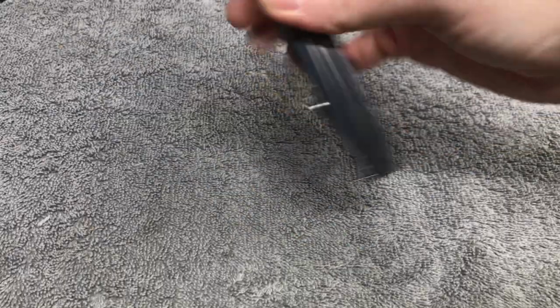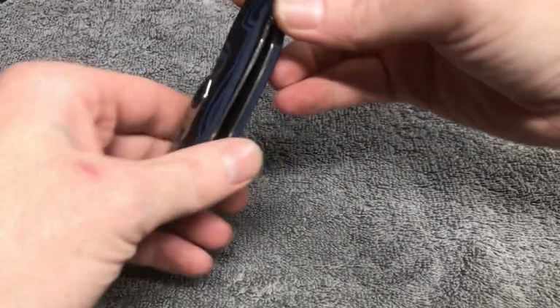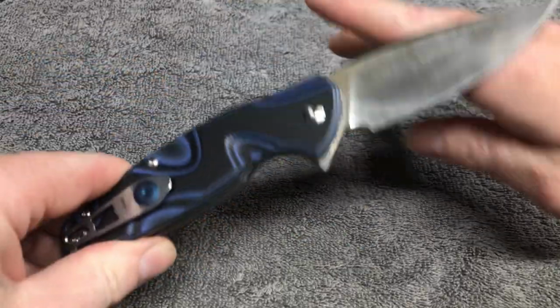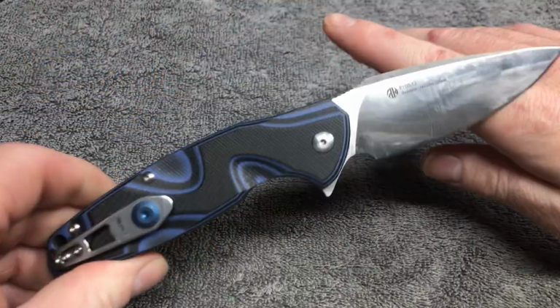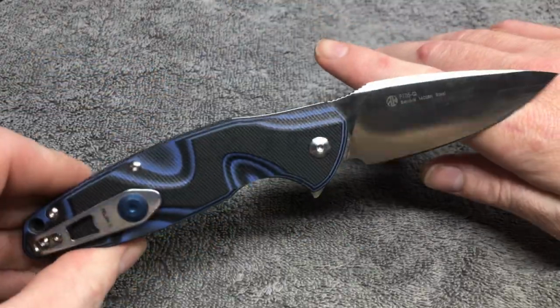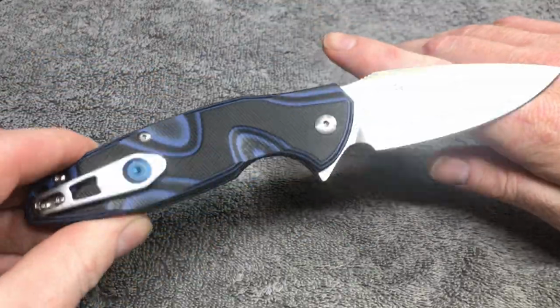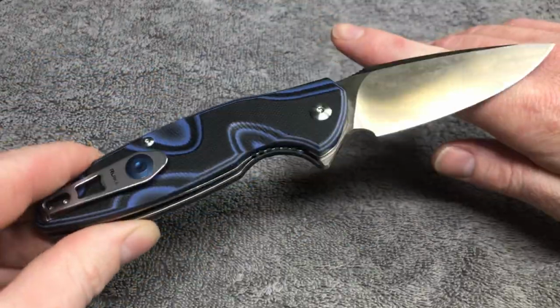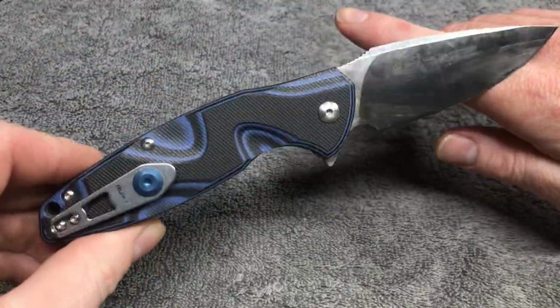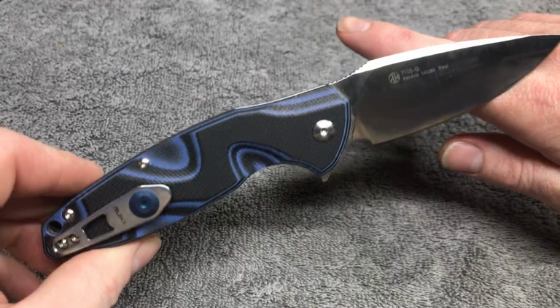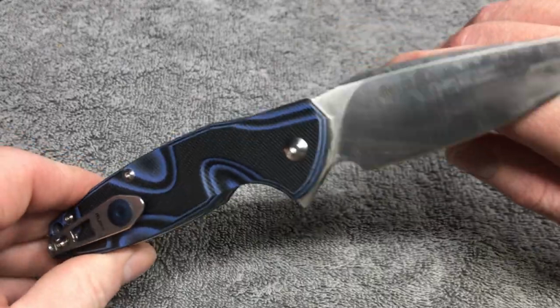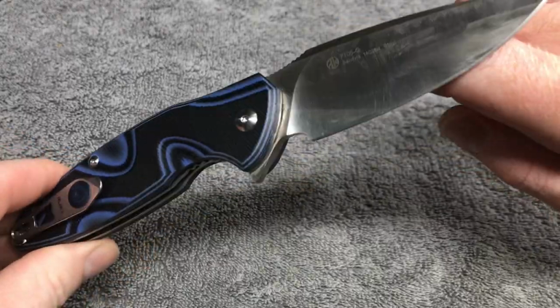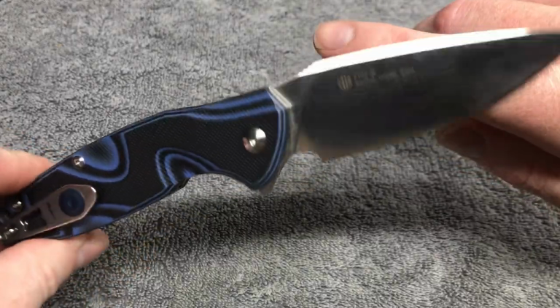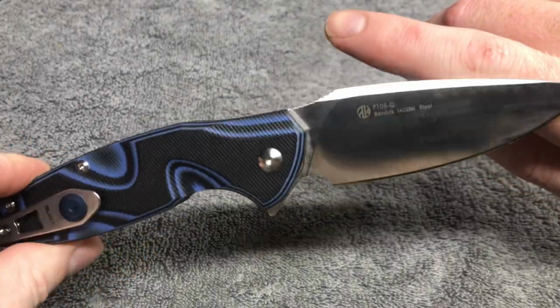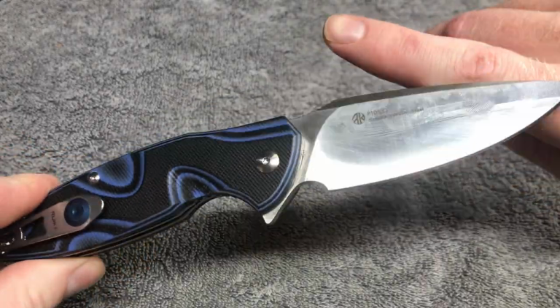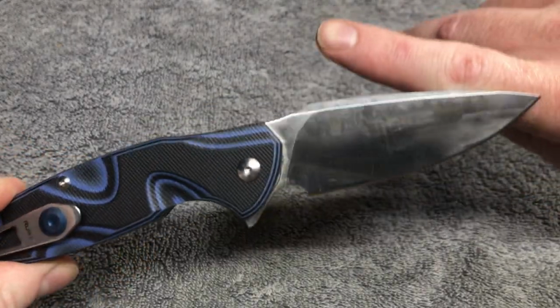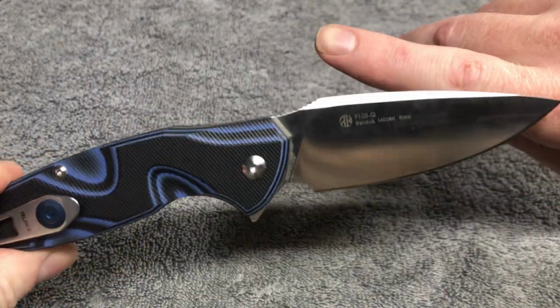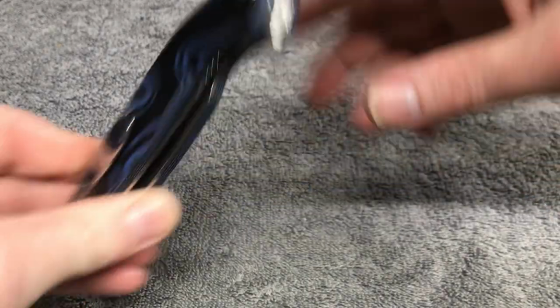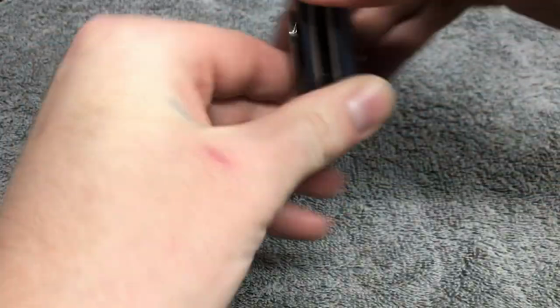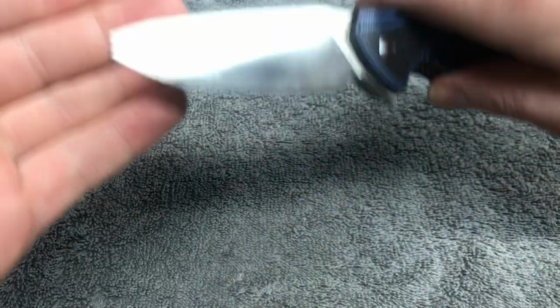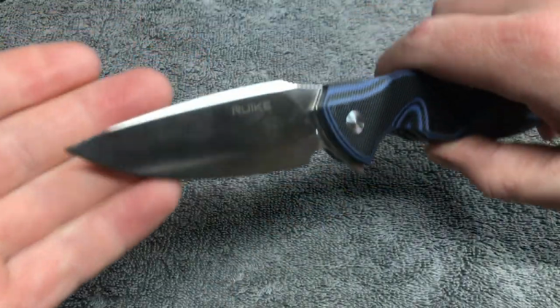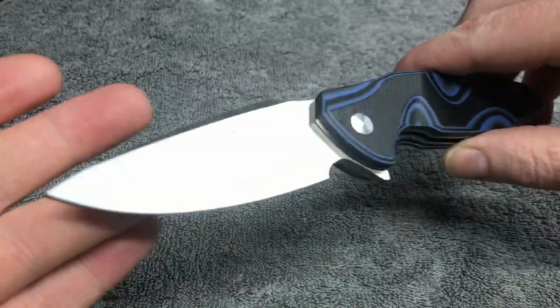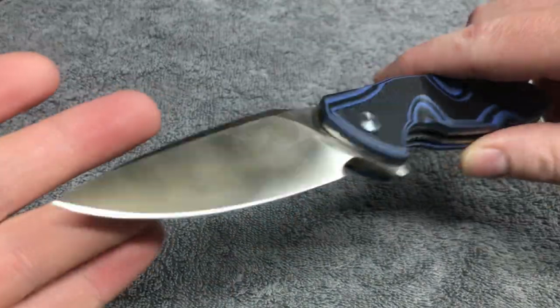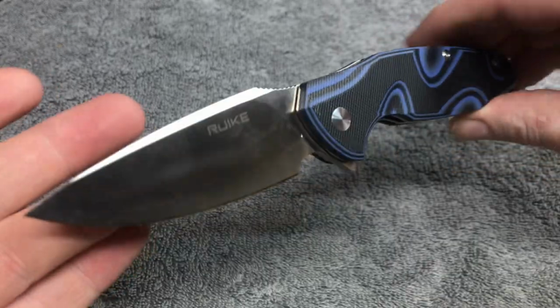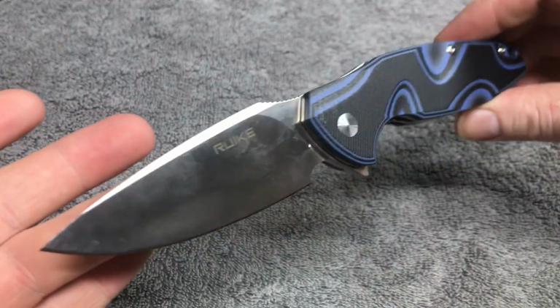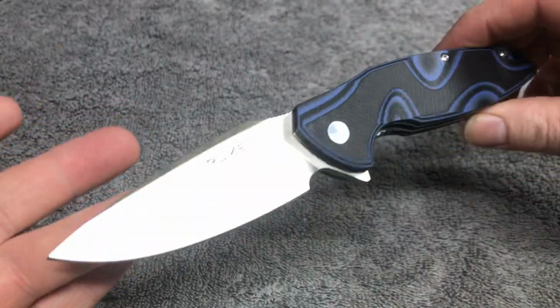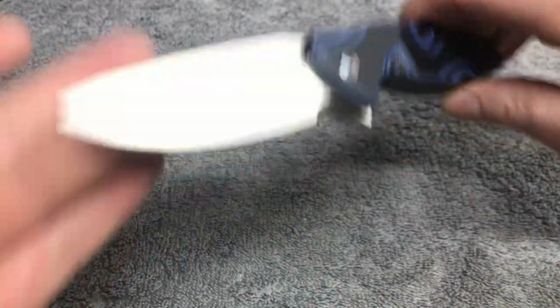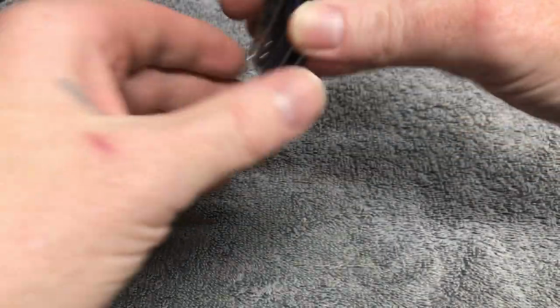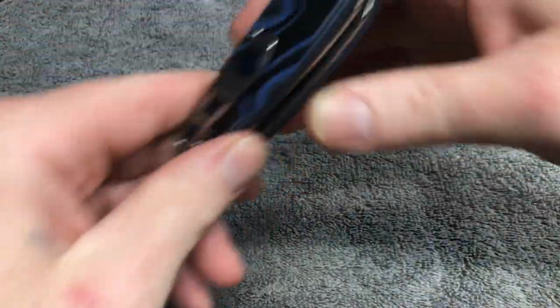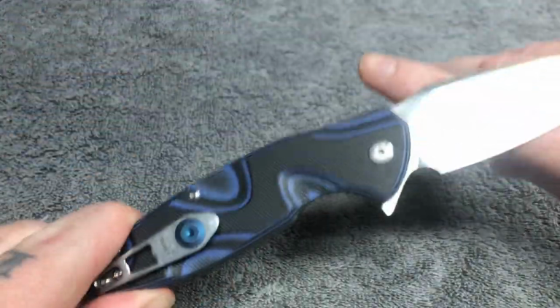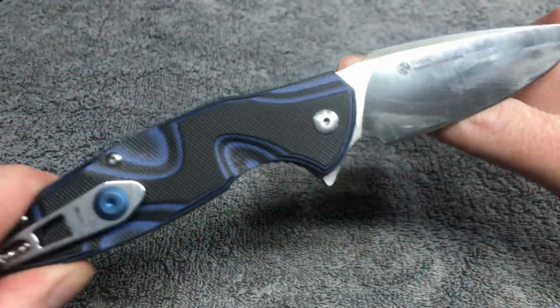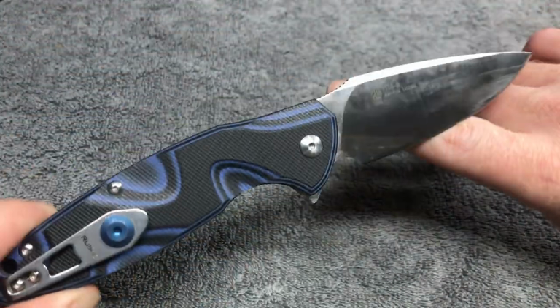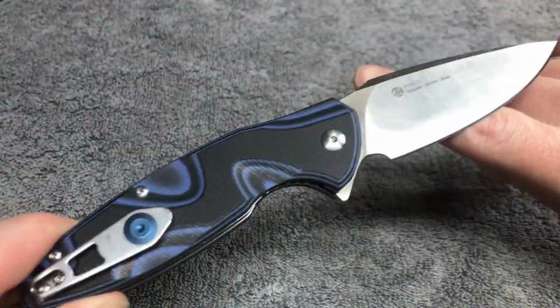As you already saw from the thumbnail, title, whatever it is — YouTube demonstration, you know what it is. It's custom stuff now baby.